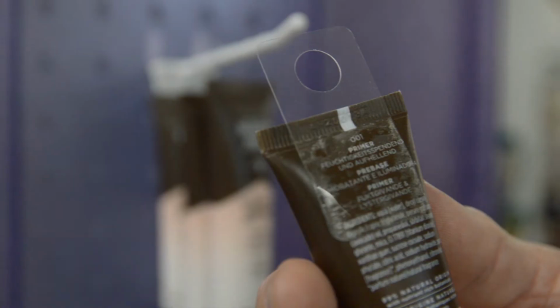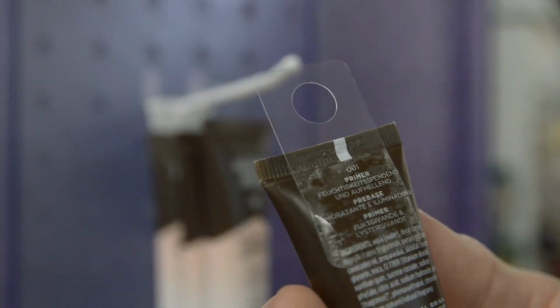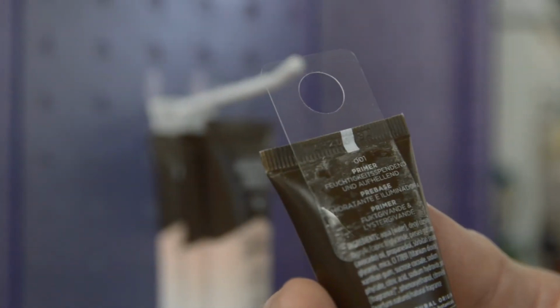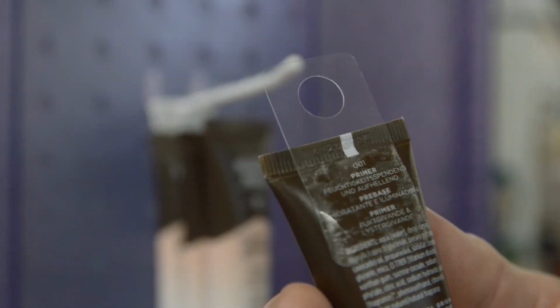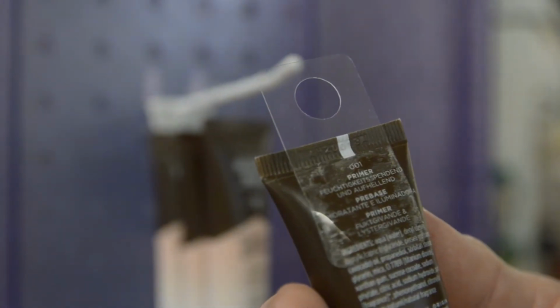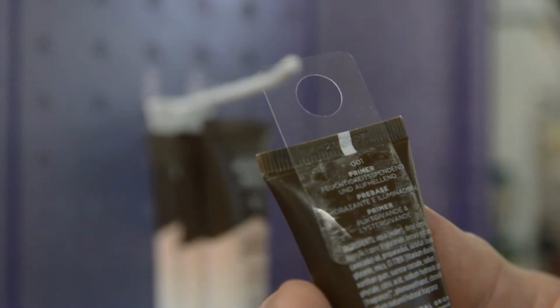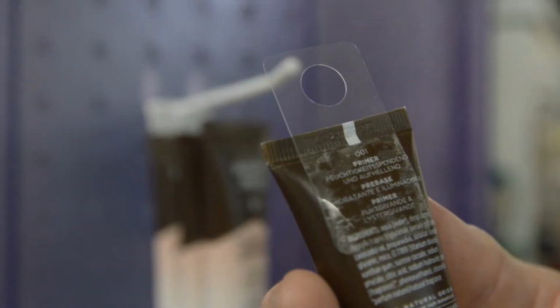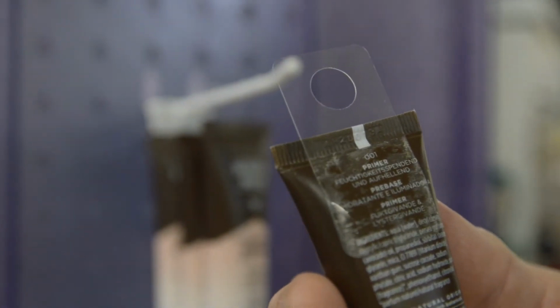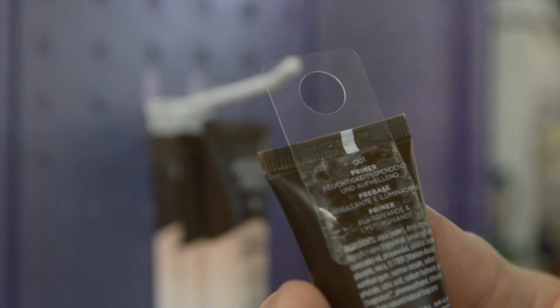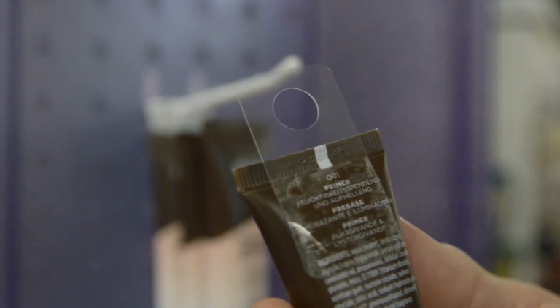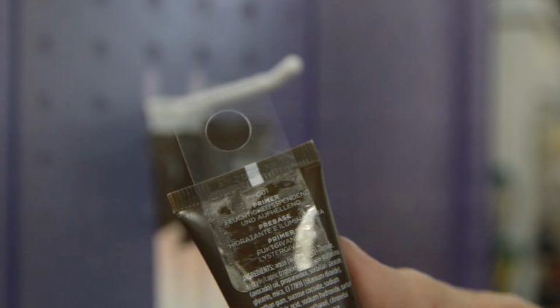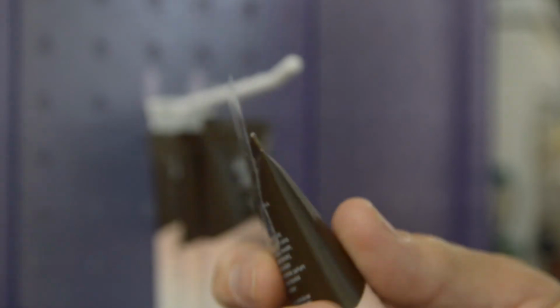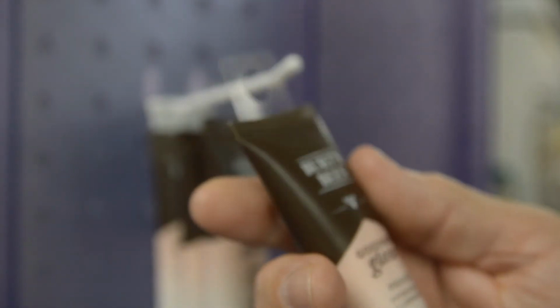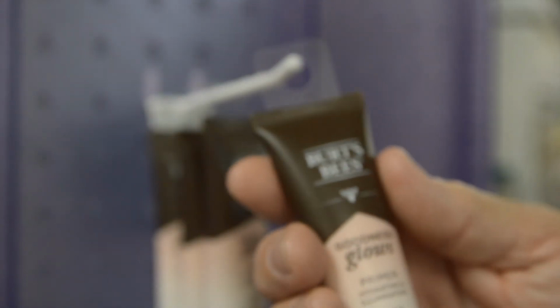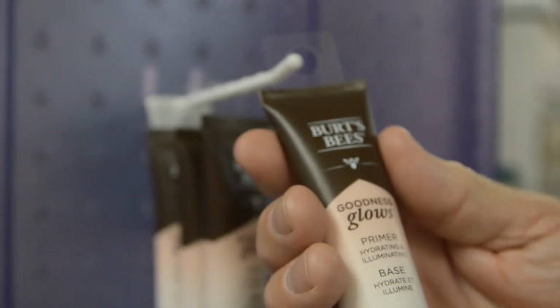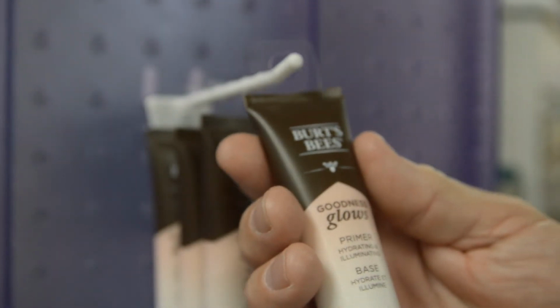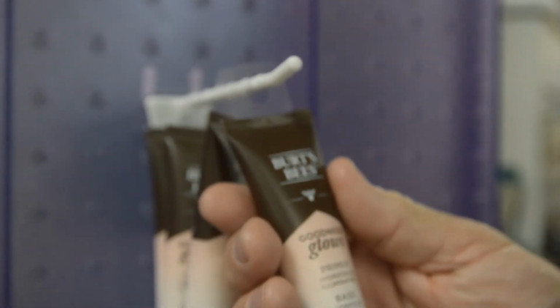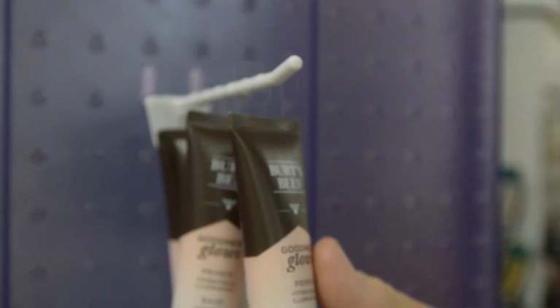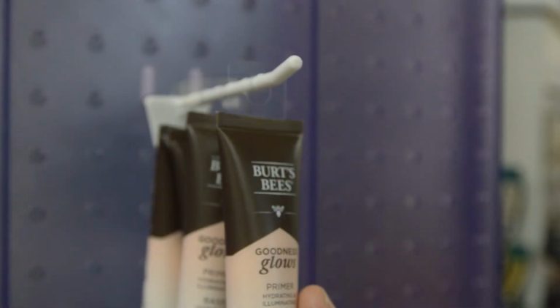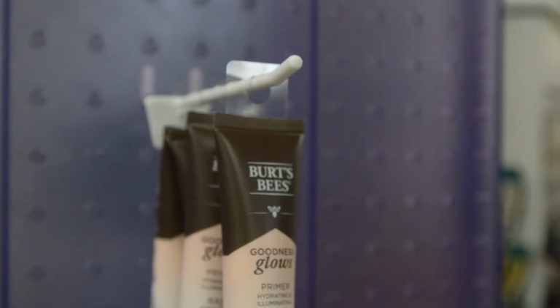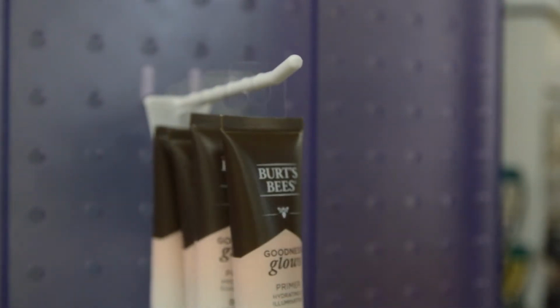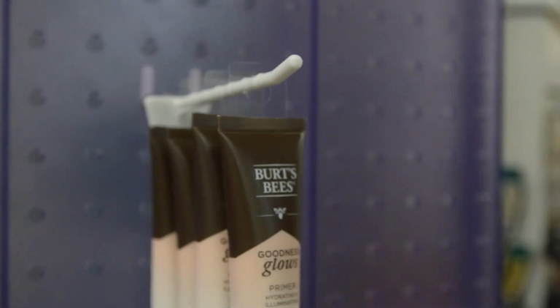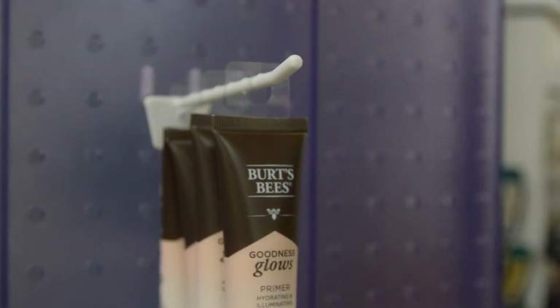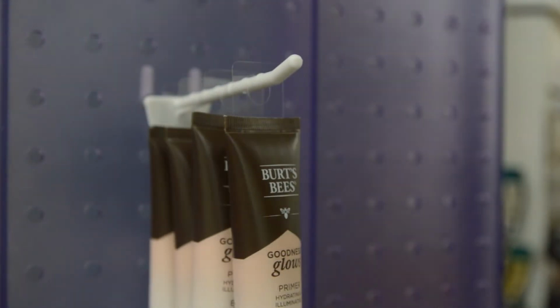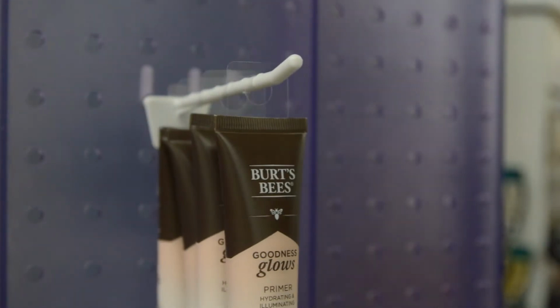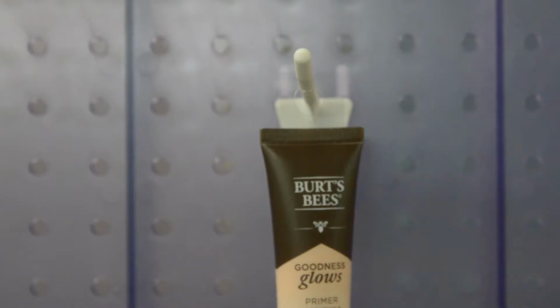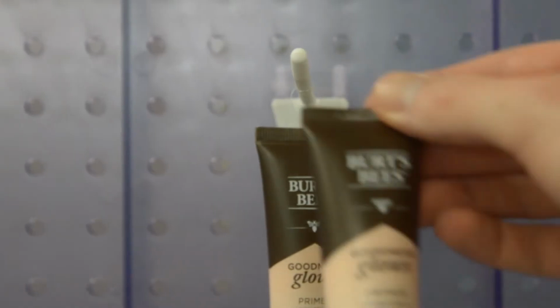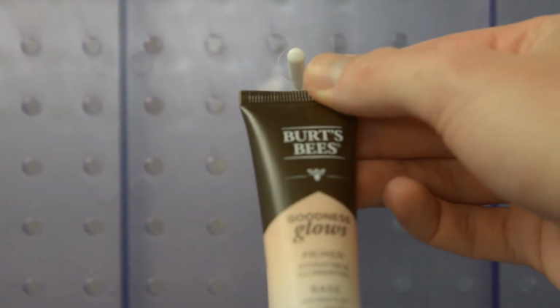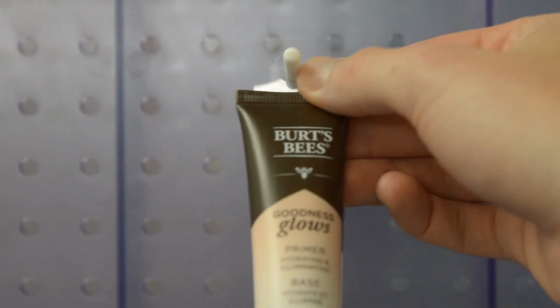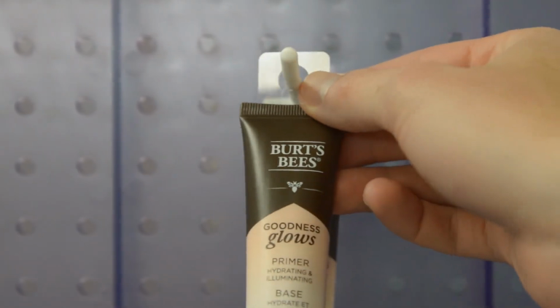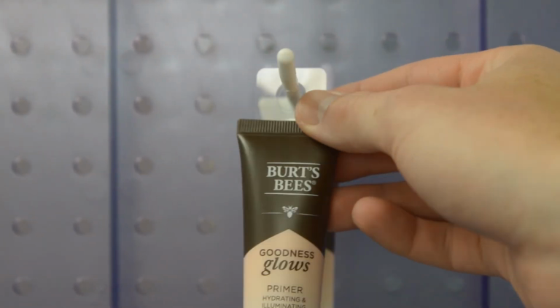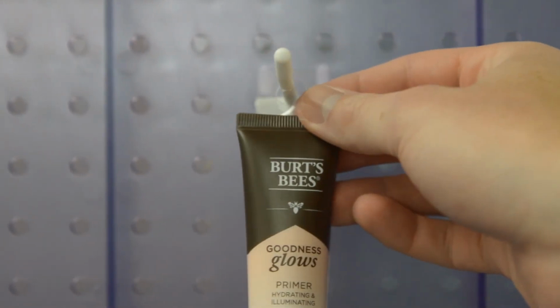In addition, the RJ14 hangtab is an ejected hole hangtab, making loading on the peg hook or display strip easier and faster for store personnel.